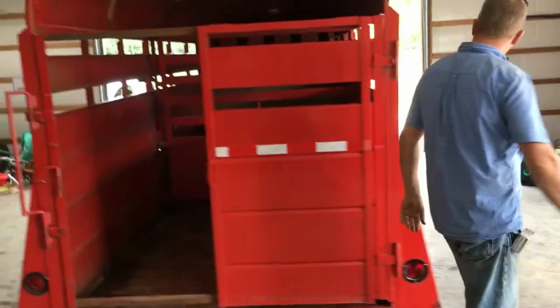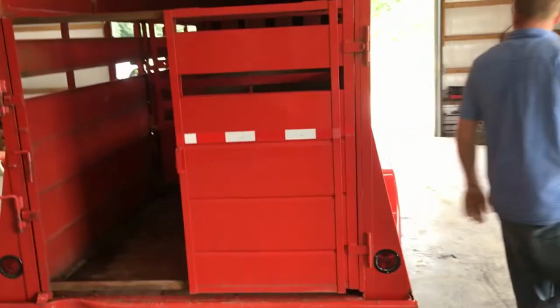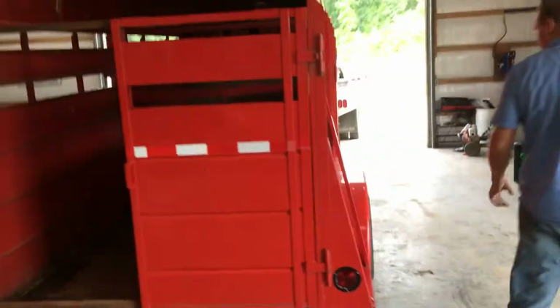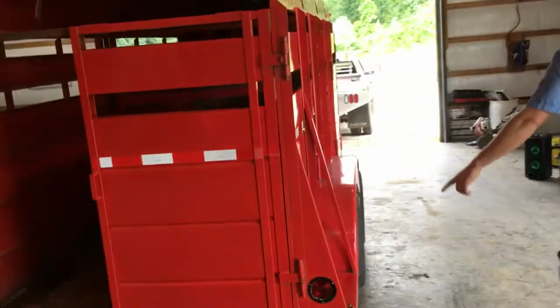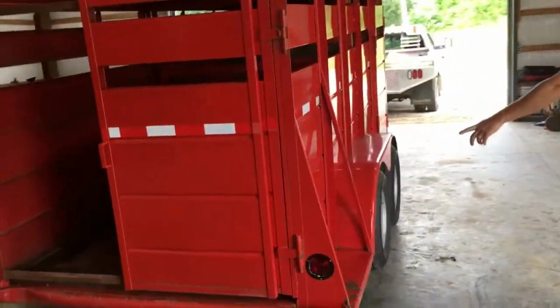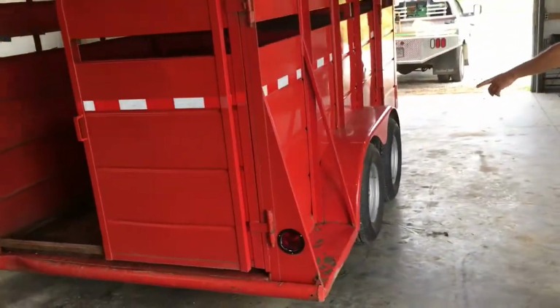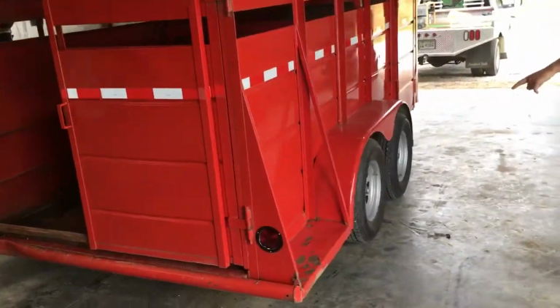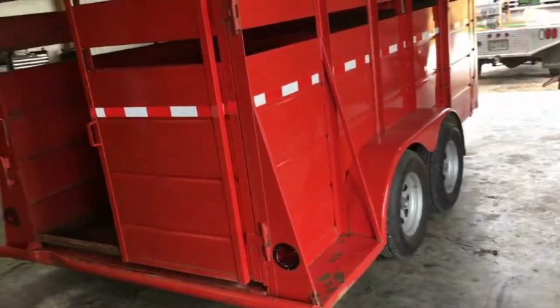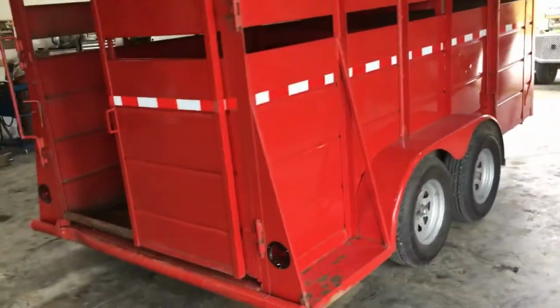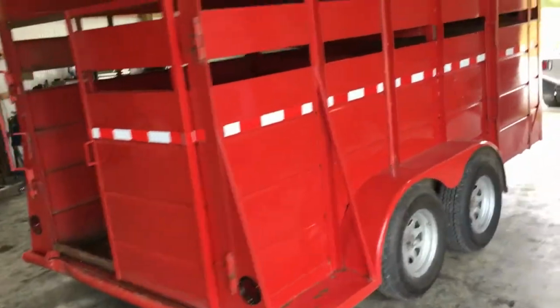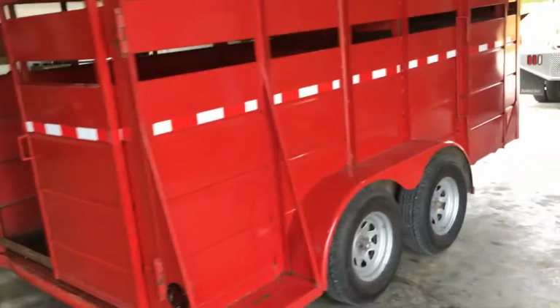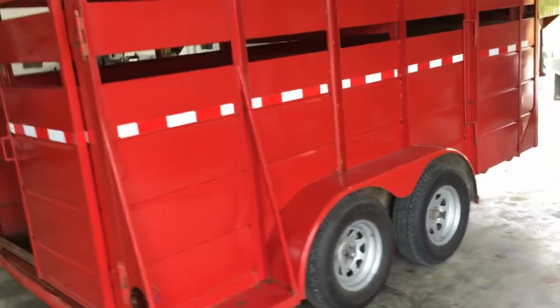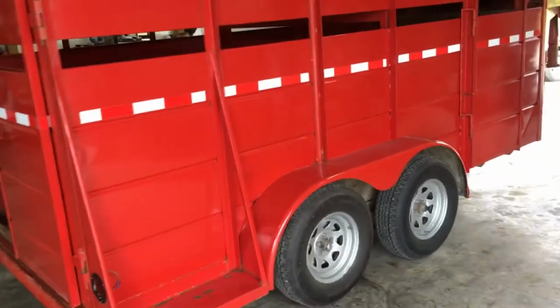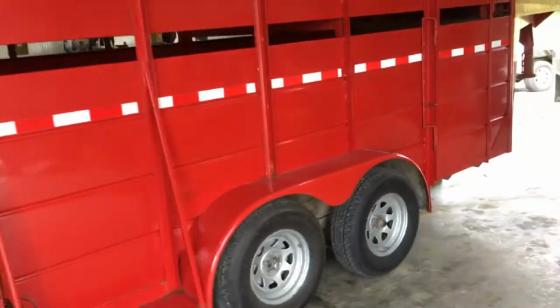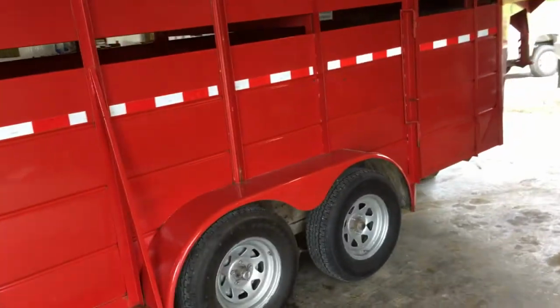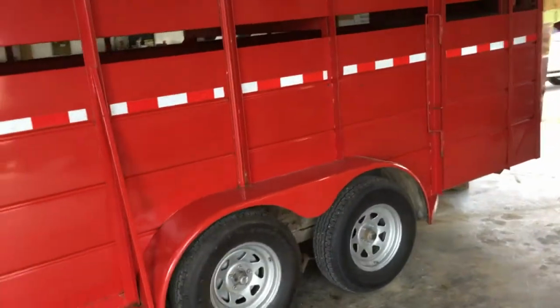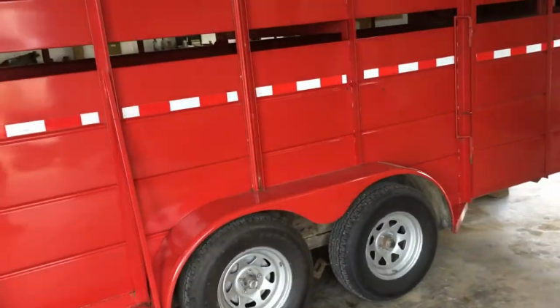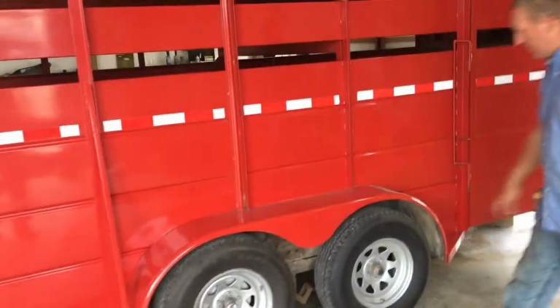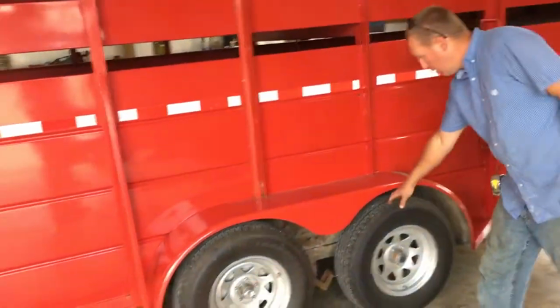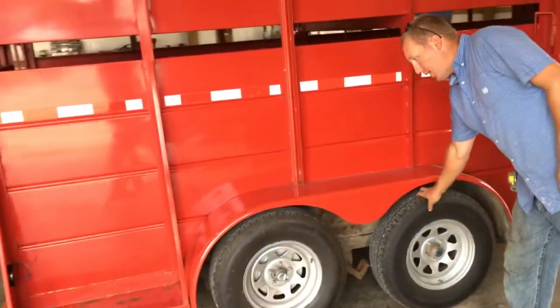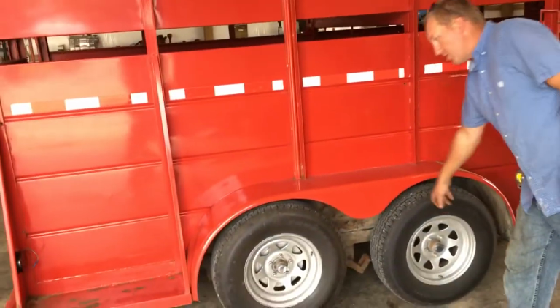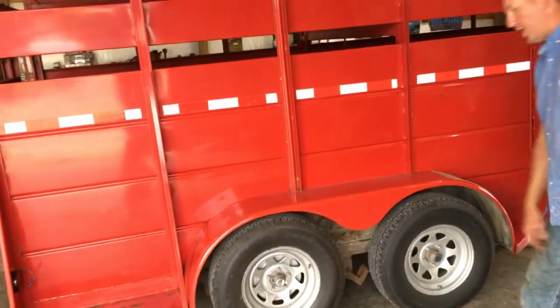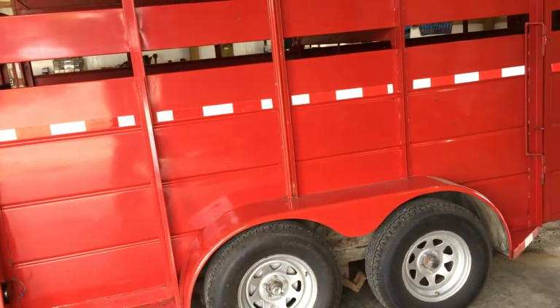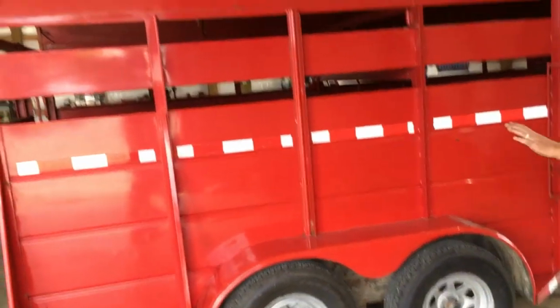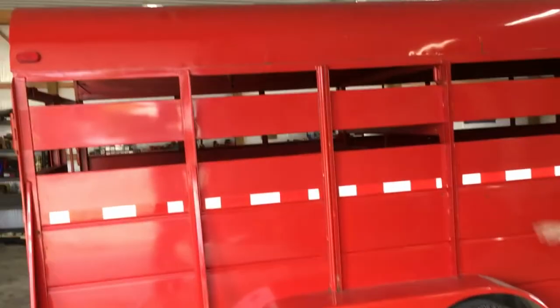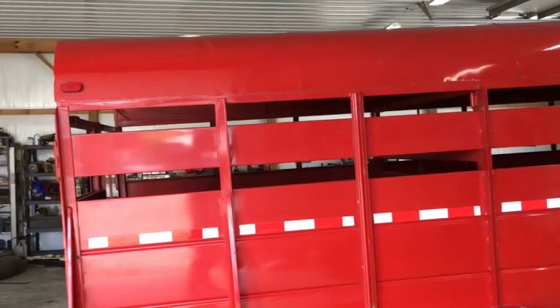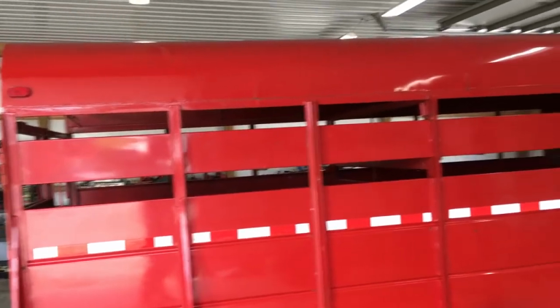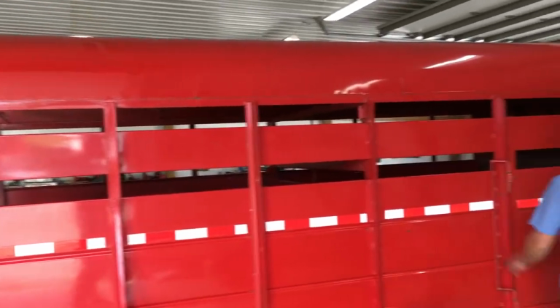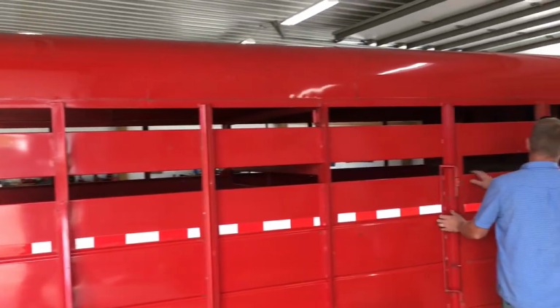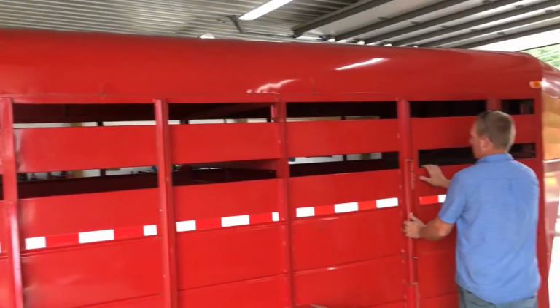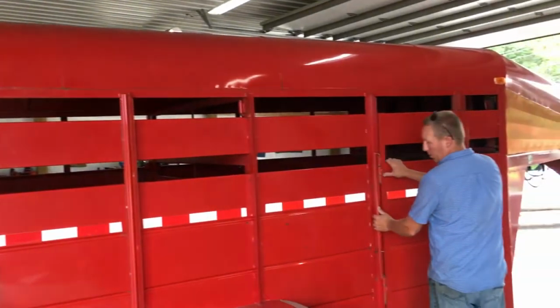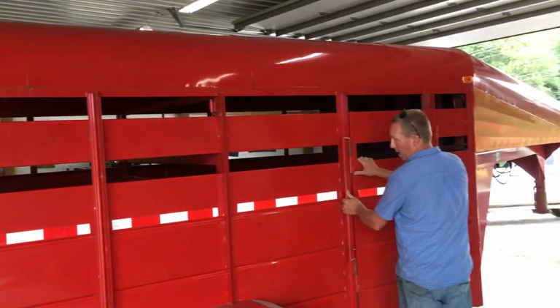Come over on this side — looking down the sides, no rust down the sides whatsoever. Tires just like the other side, brand new, less than 100 miles on them, and they match.